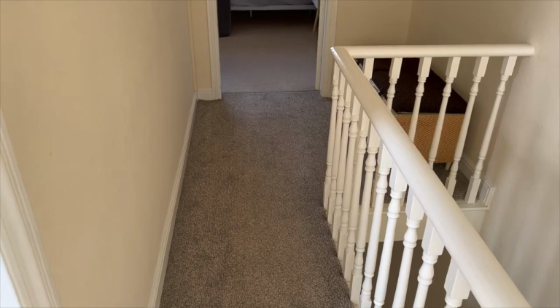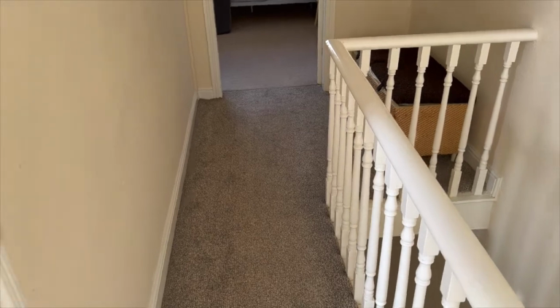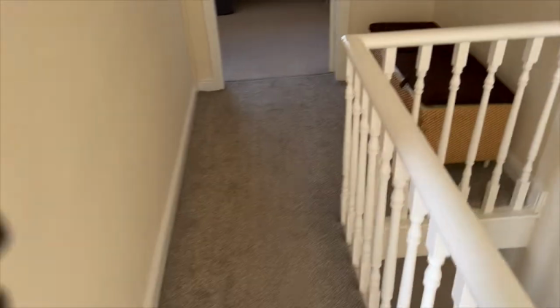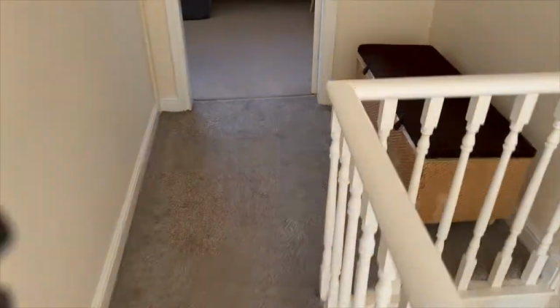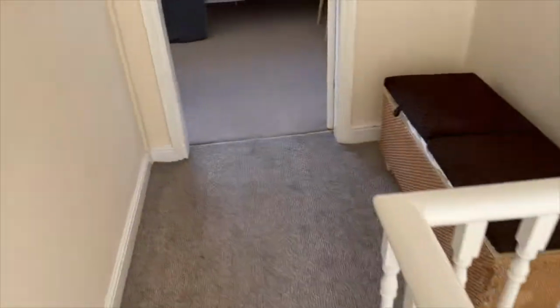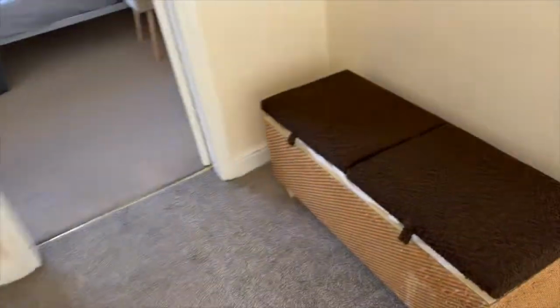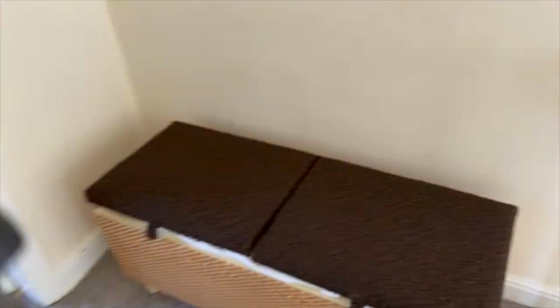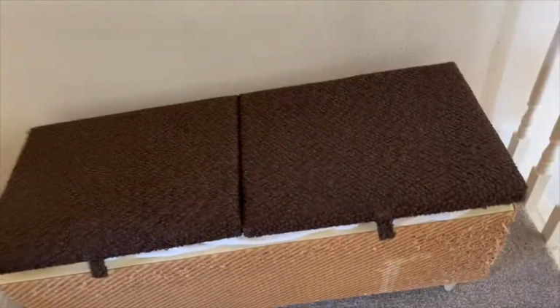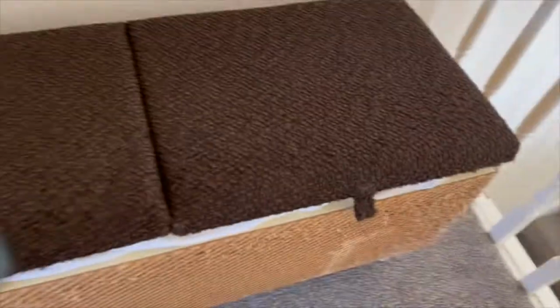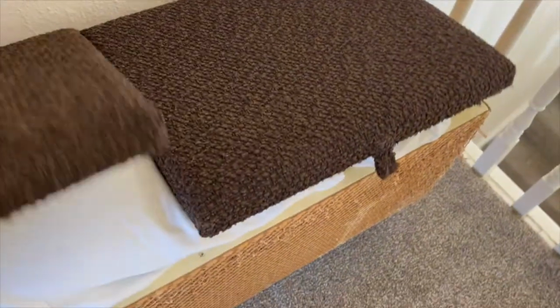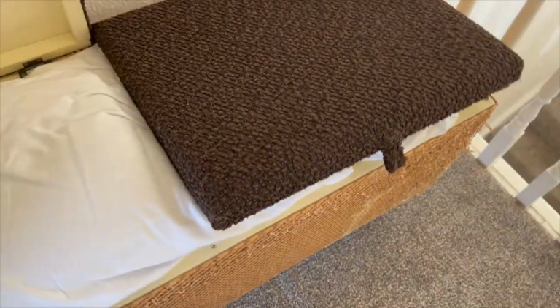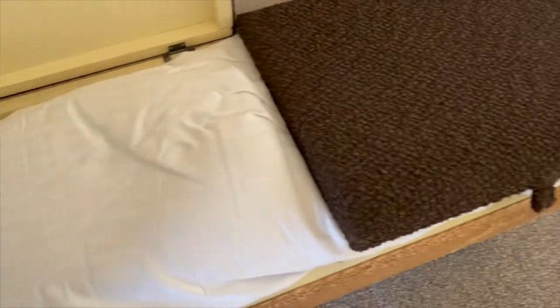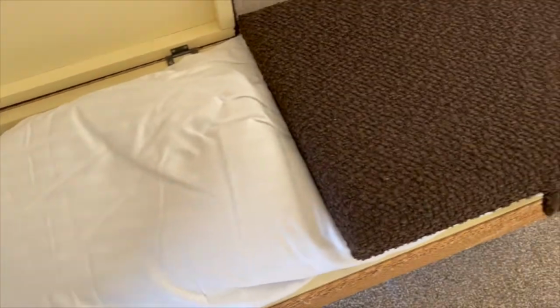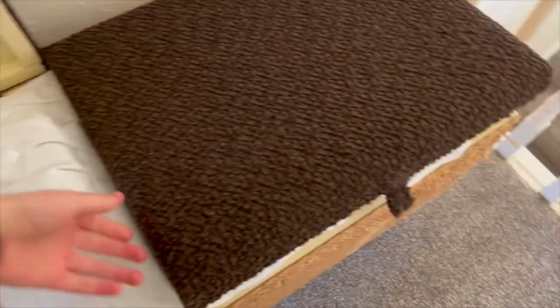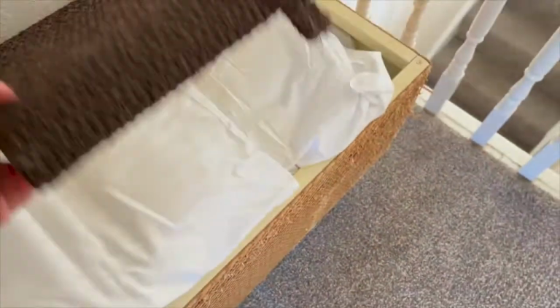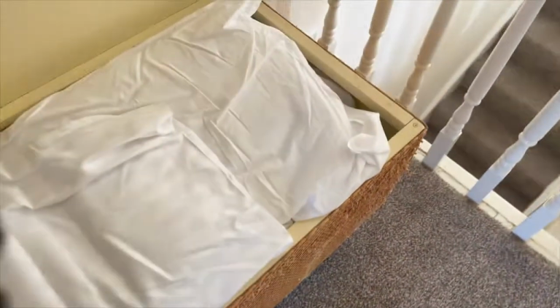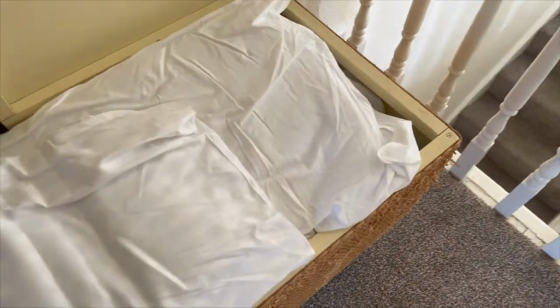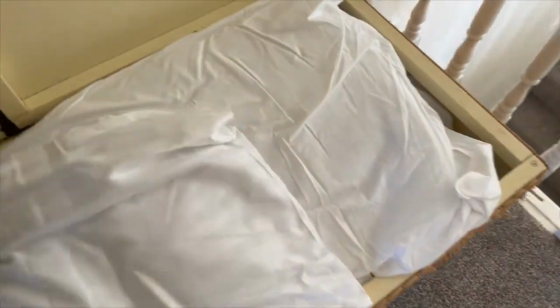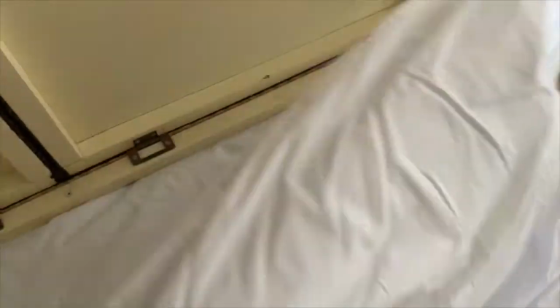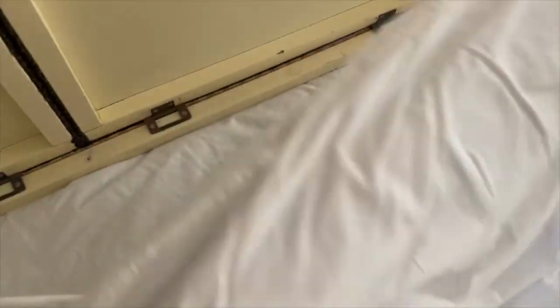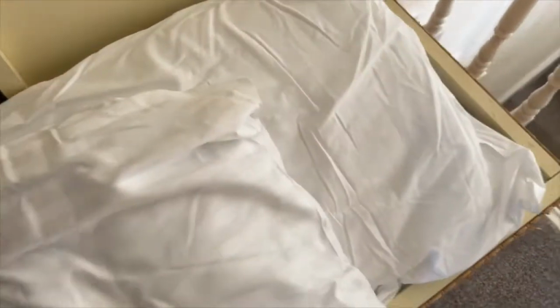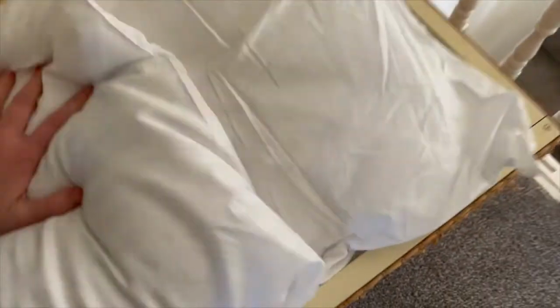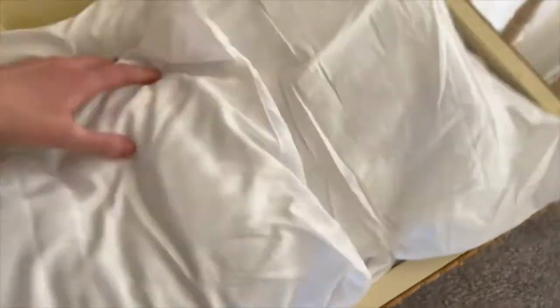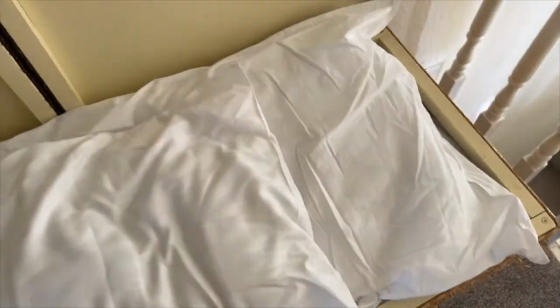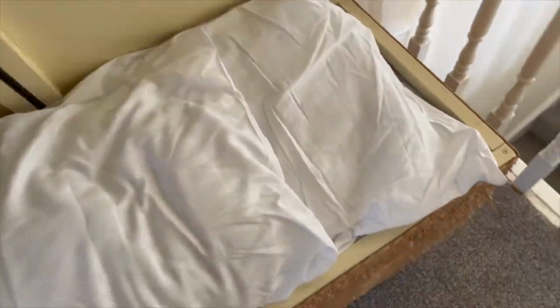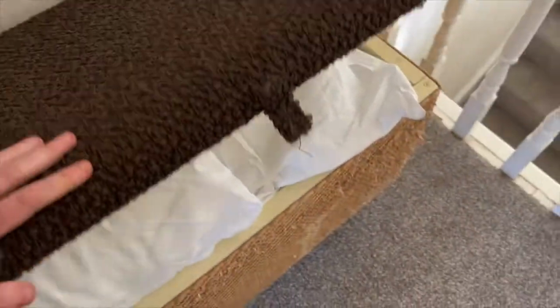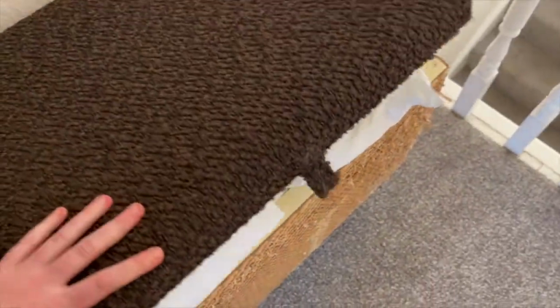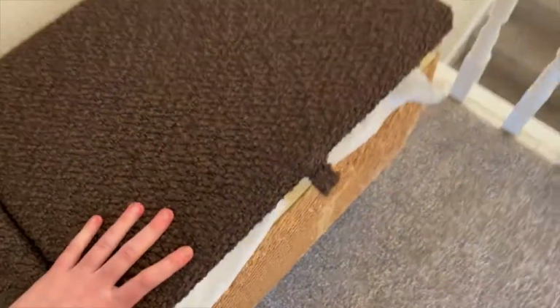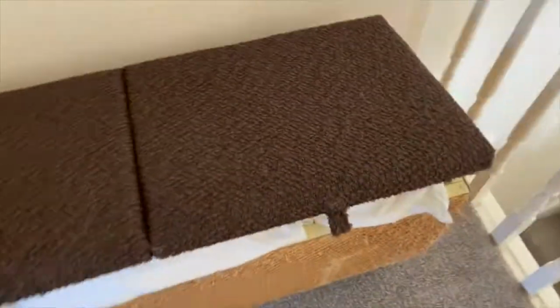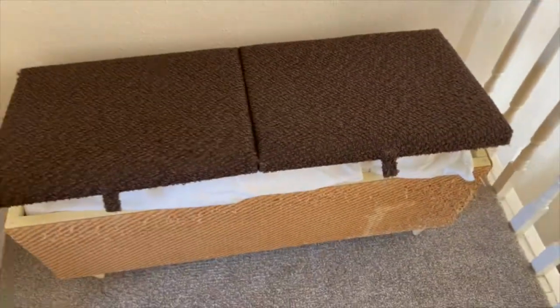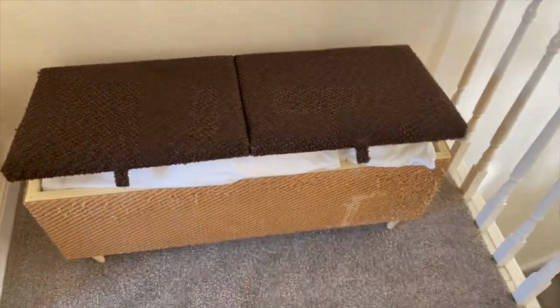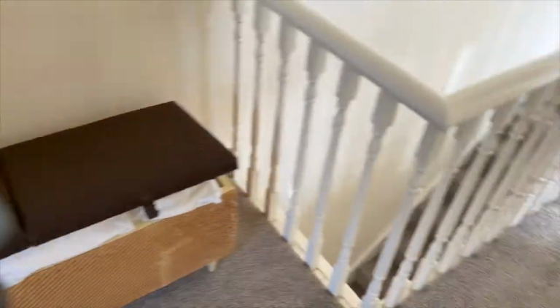For grabbing the sofa bedding, just come up the stairs — you'll be able to see the sofa bedding just in this little basket. You've got your pillows and your duvet in there; there should be some towels in there as well, just at the top of the stairs.